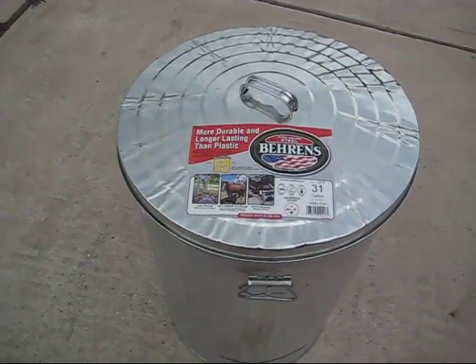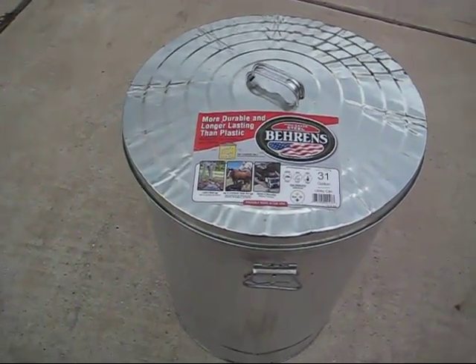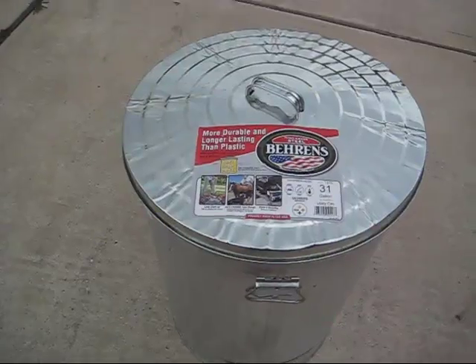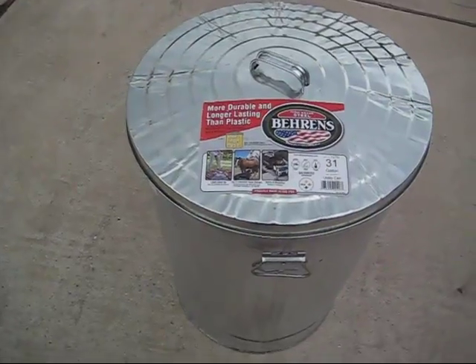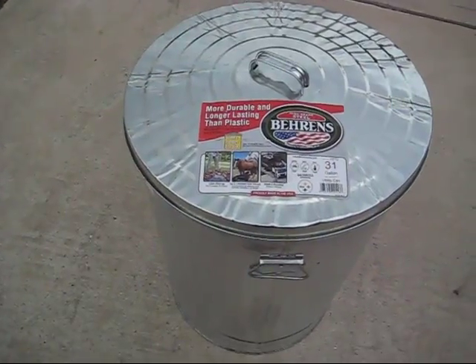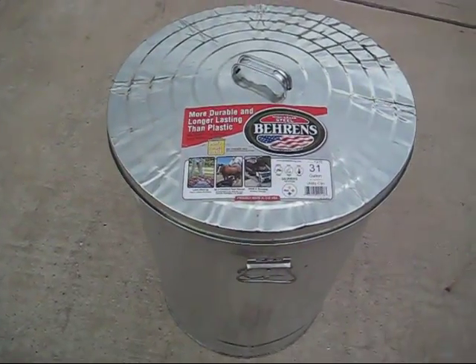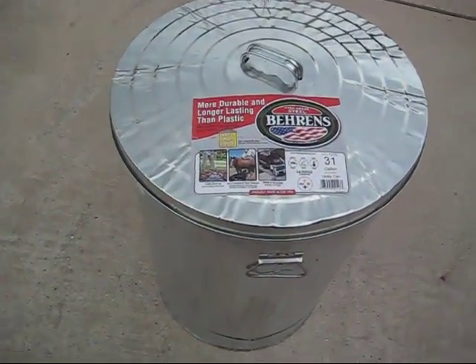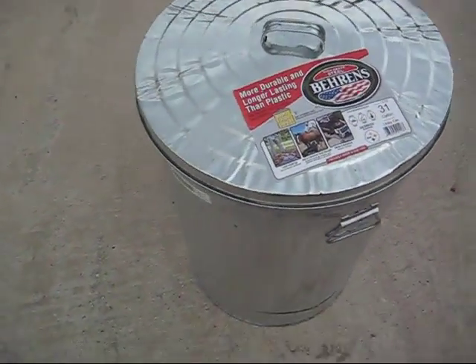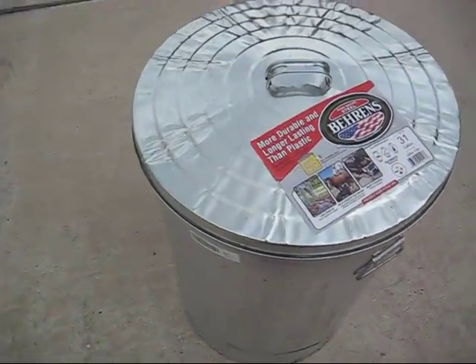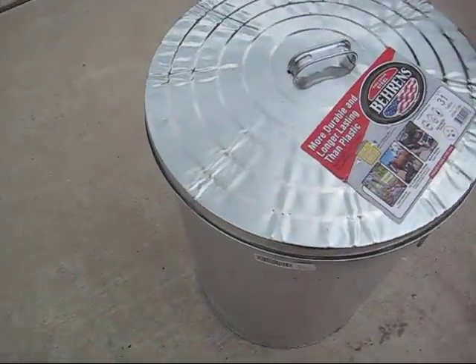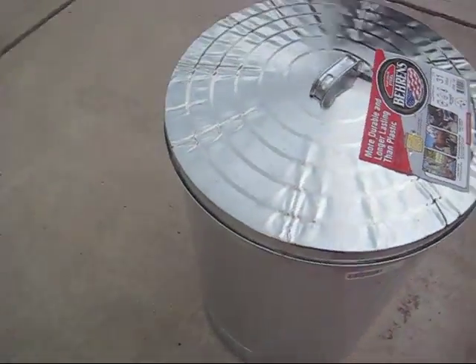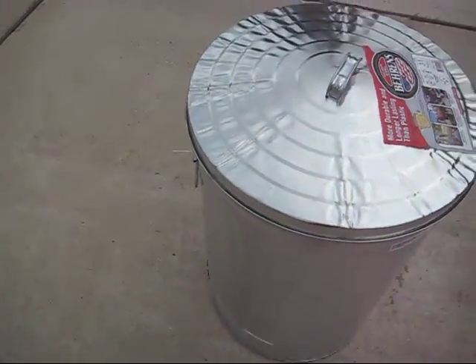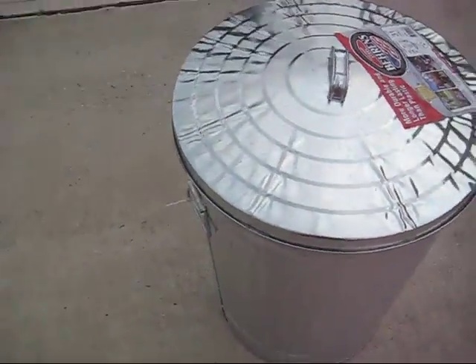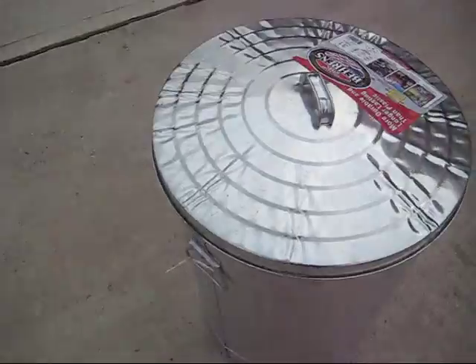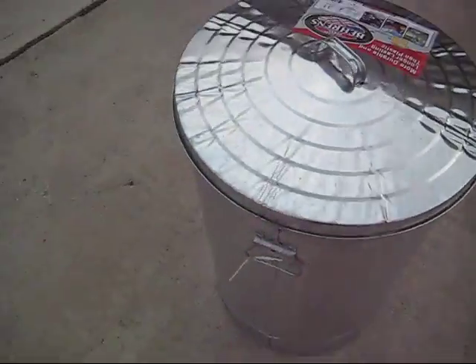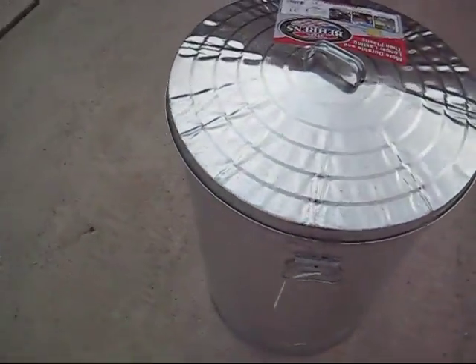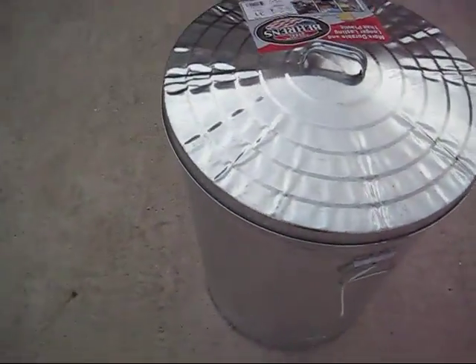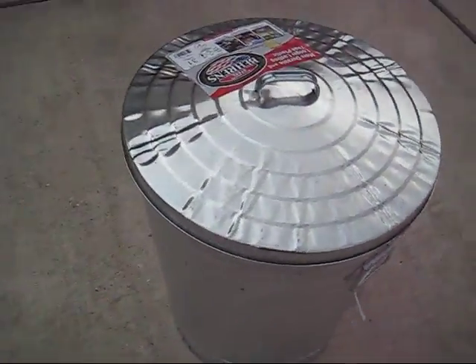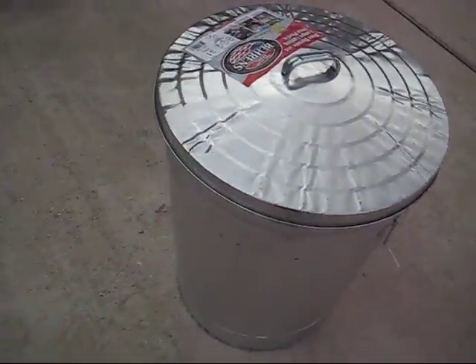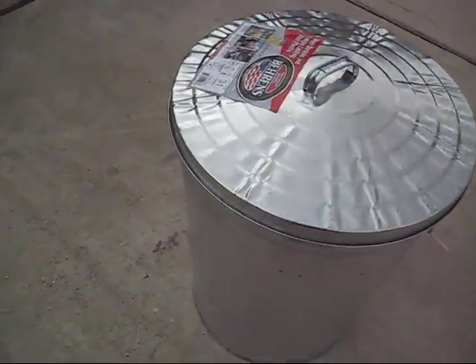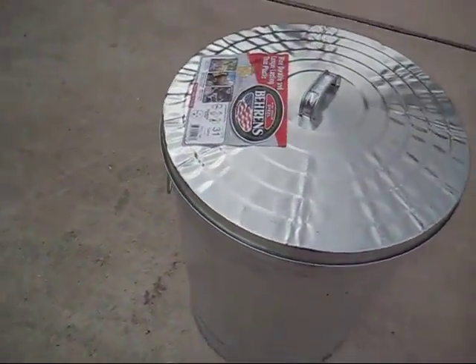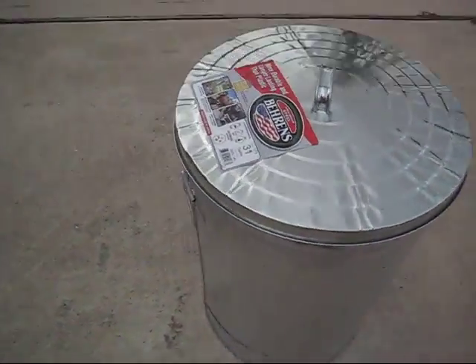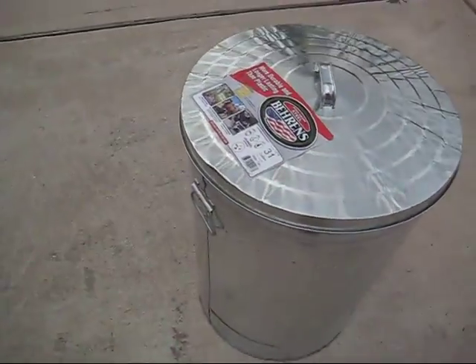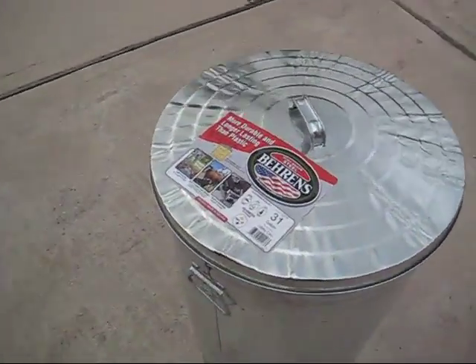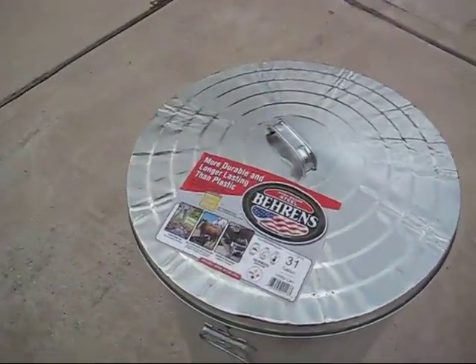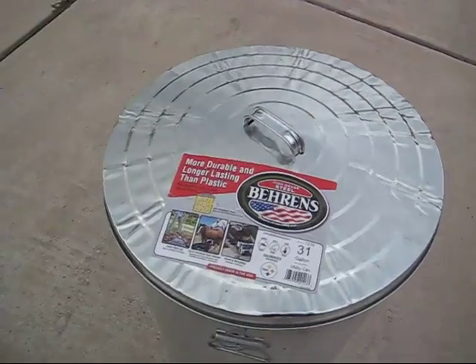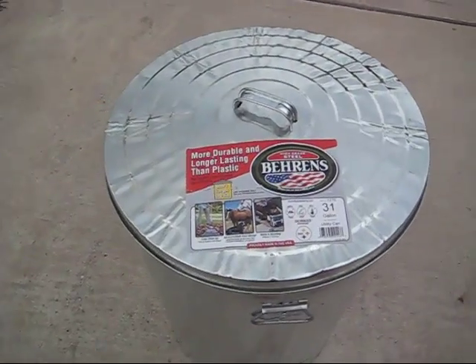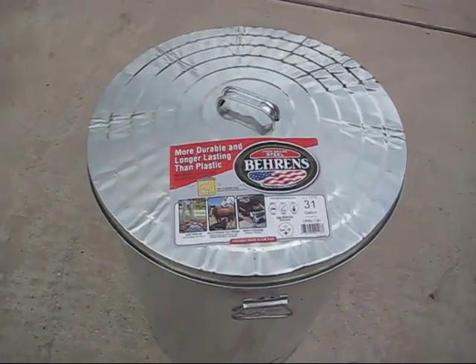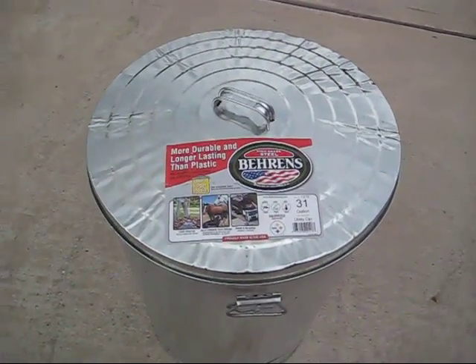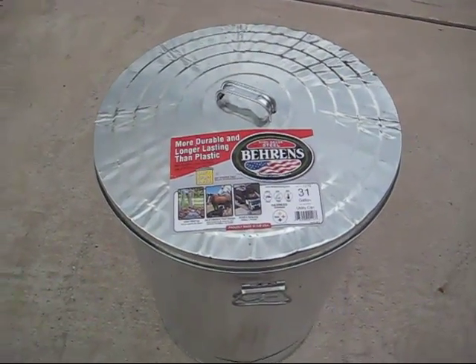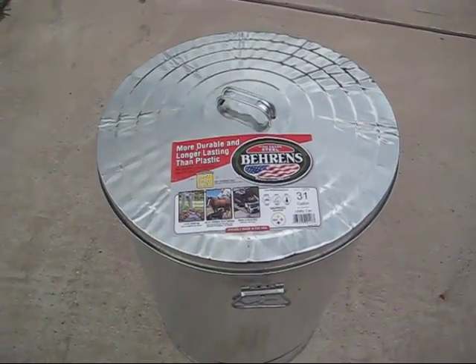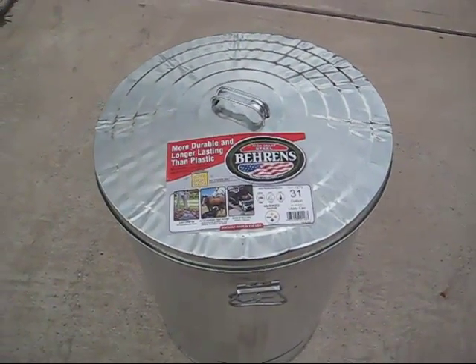Now, does it work? You can tell it's not grounded — it's sitting here in the middle of my driveway with no grounding on it. But how can you tell whether it works? How can you test to see if a Faraday cage works?